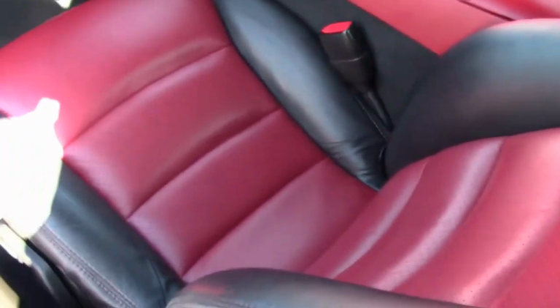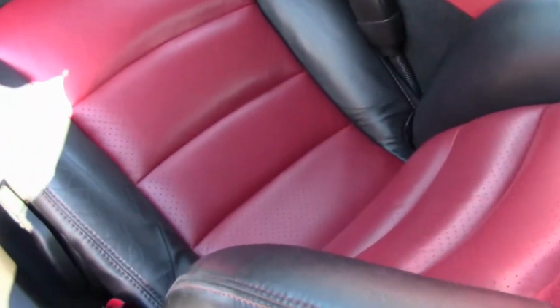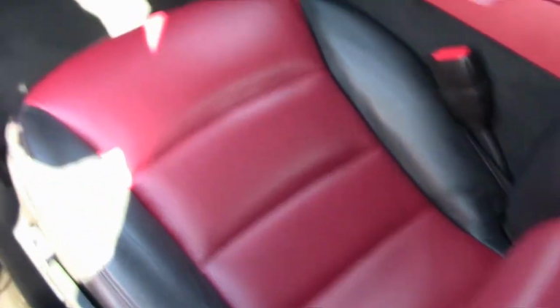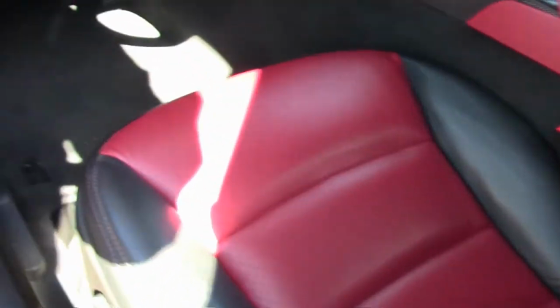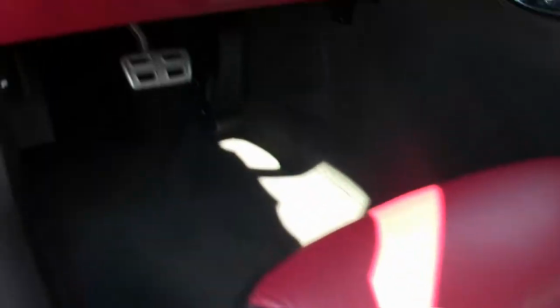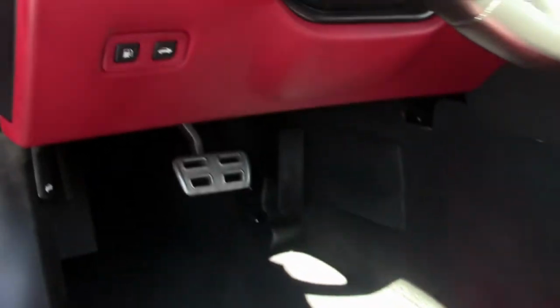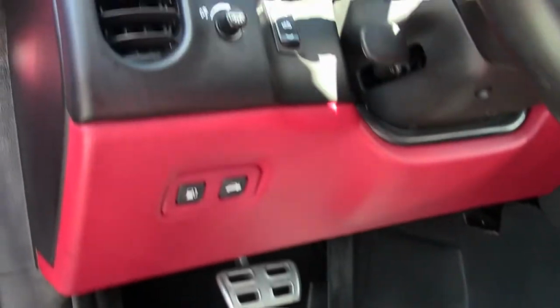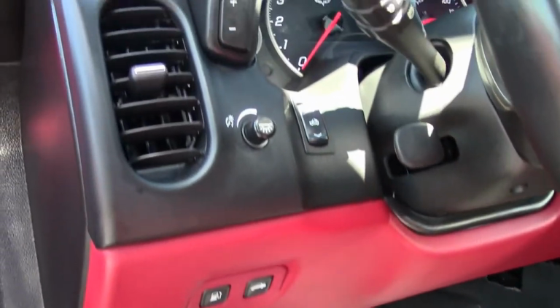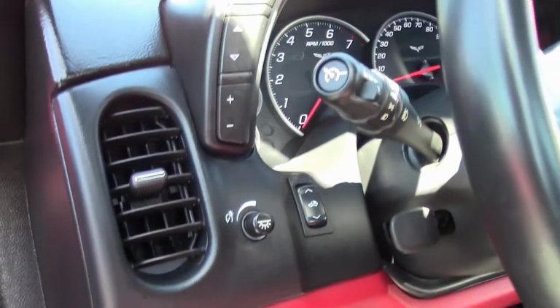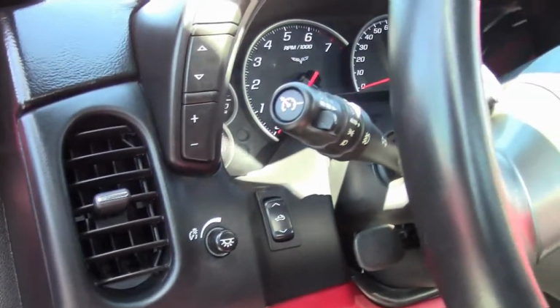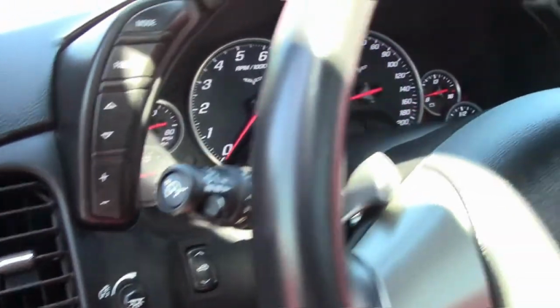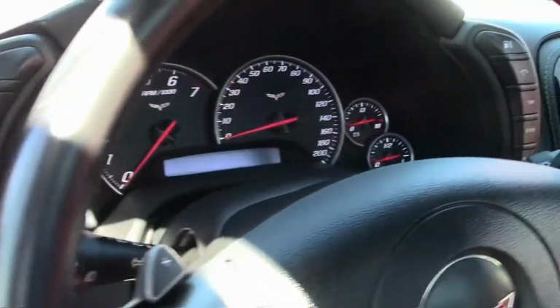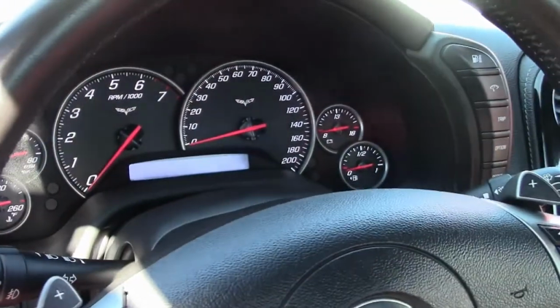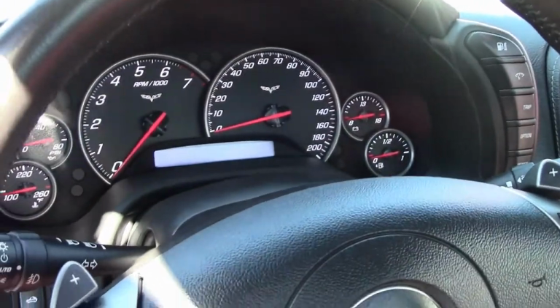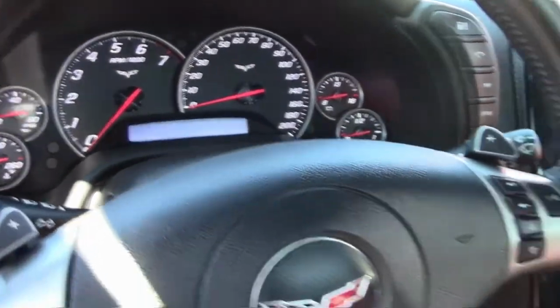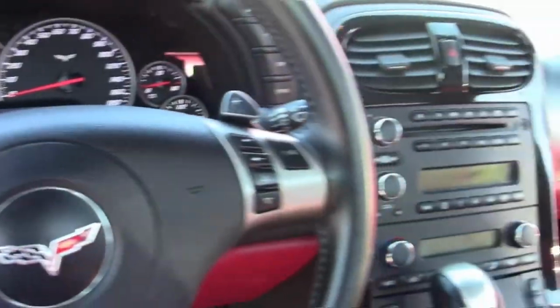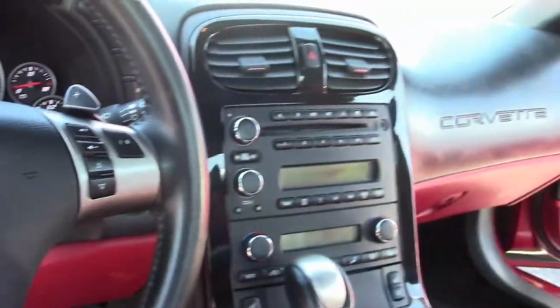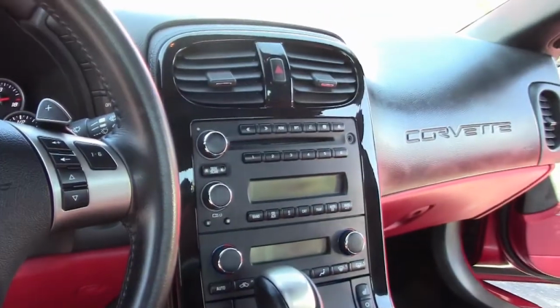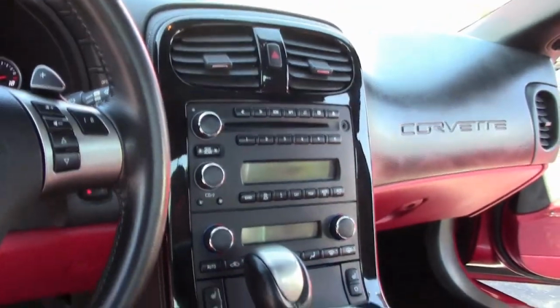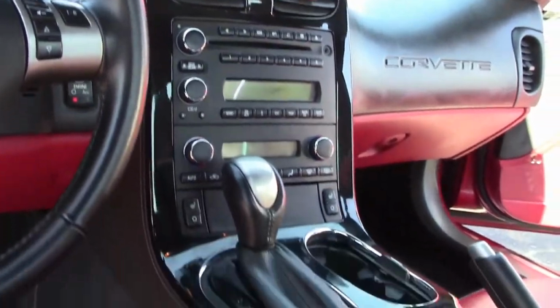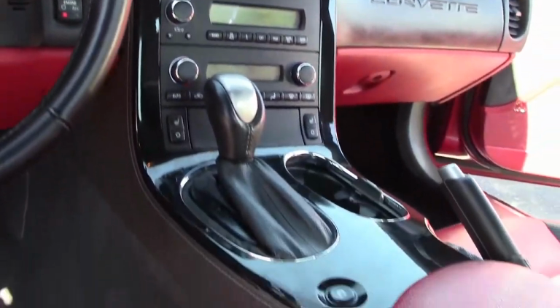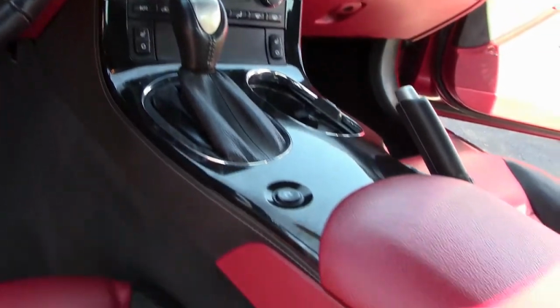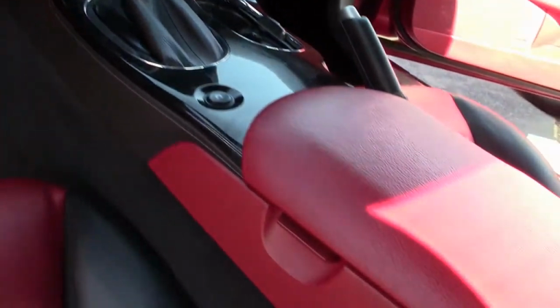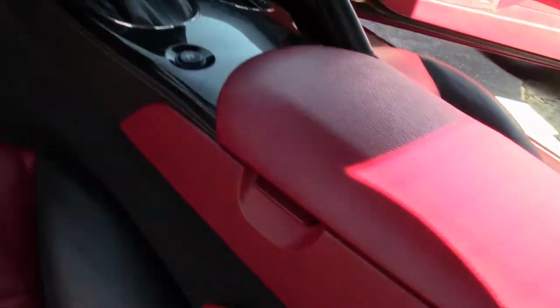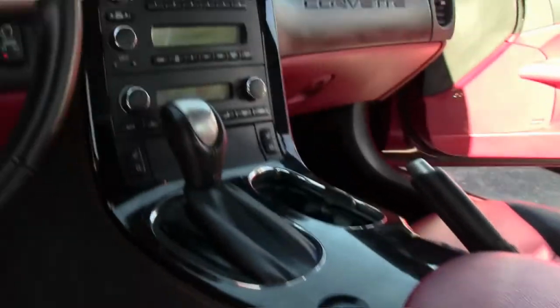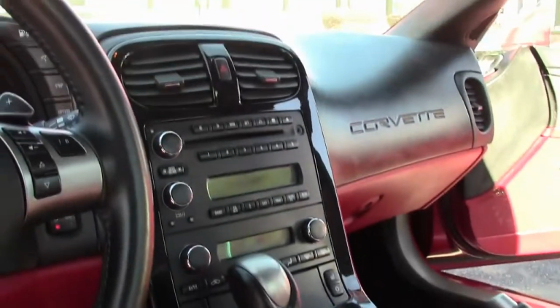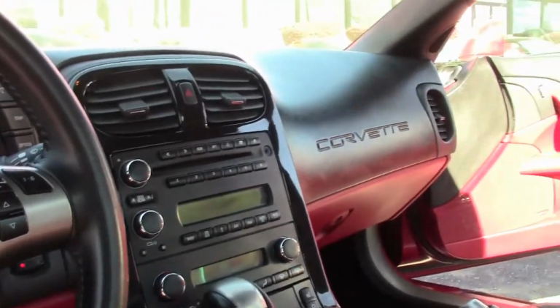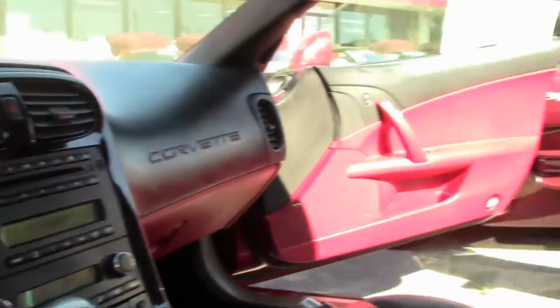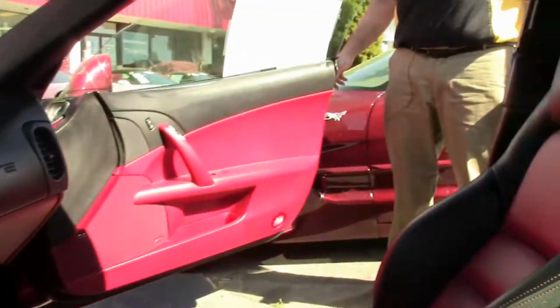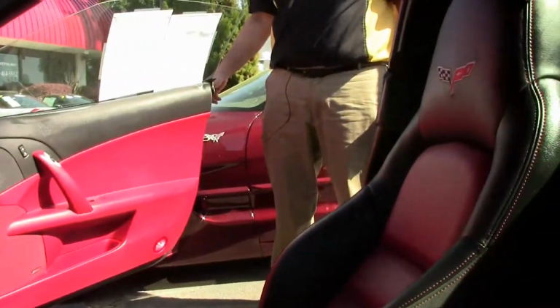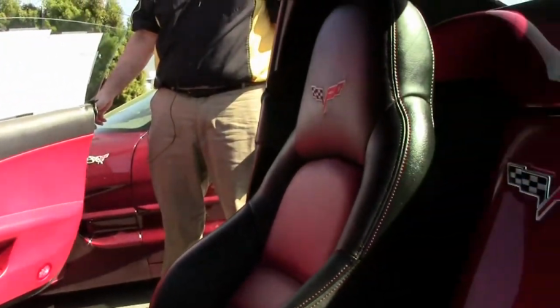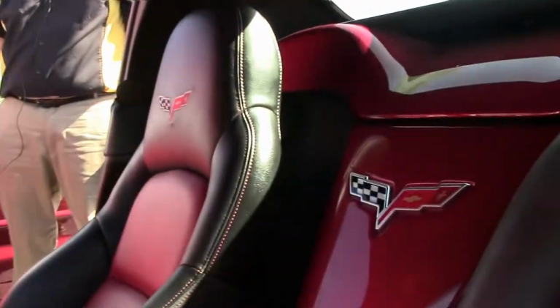They have opted for the Flowmaster cat-back exhaust system to give it a little more growl. It has a six disc changer, heated seats, dual power seats, automatic power top, and the LS3 engine.